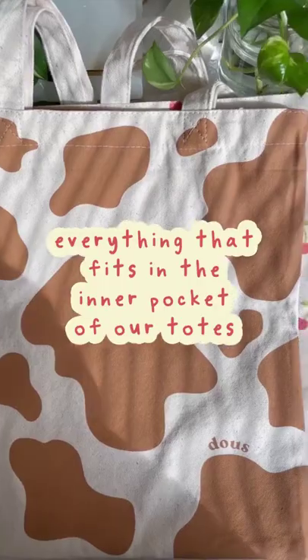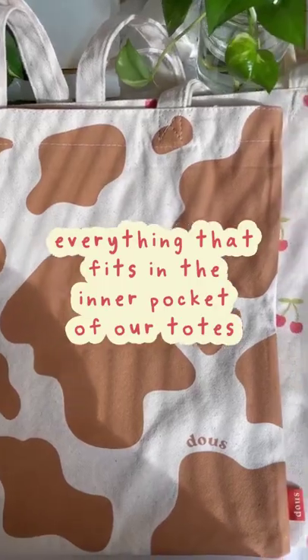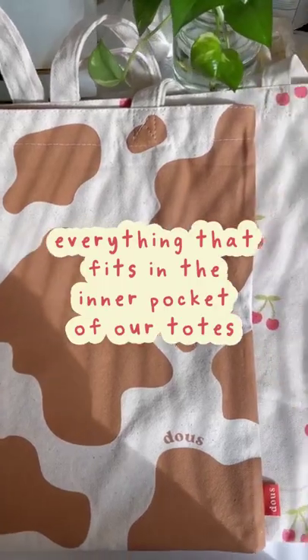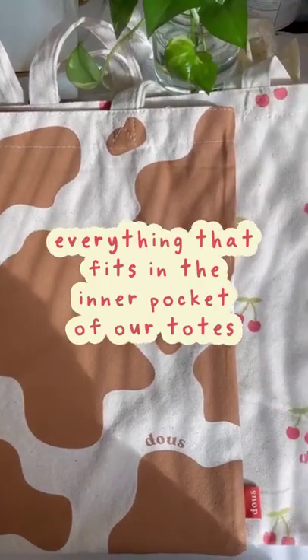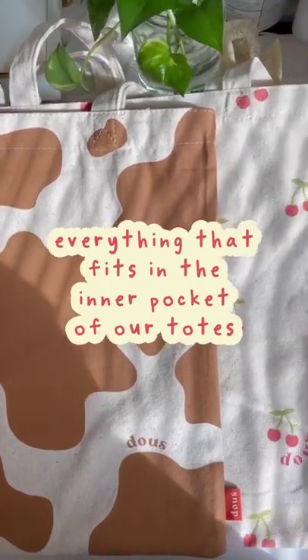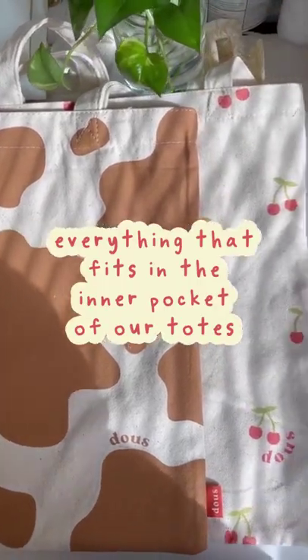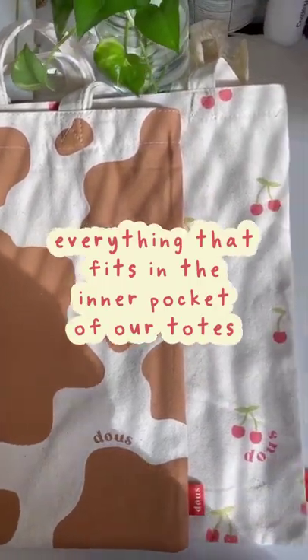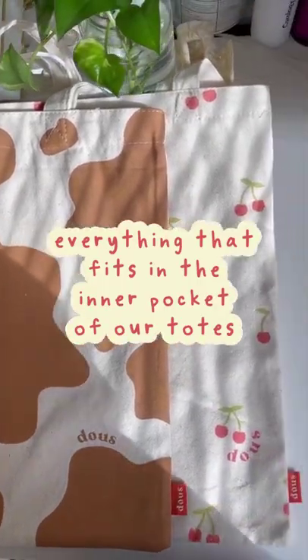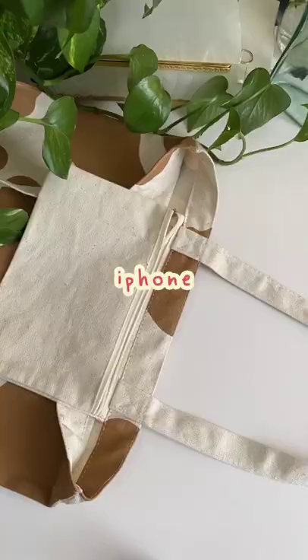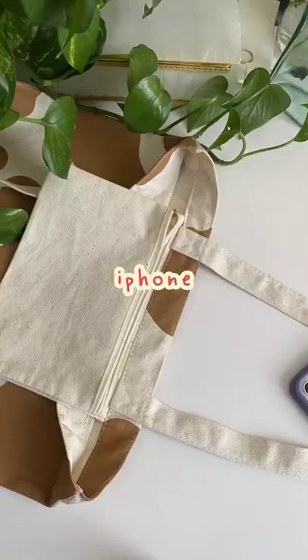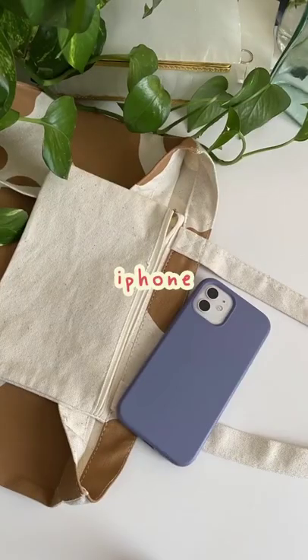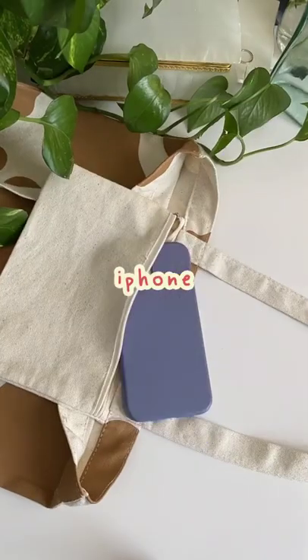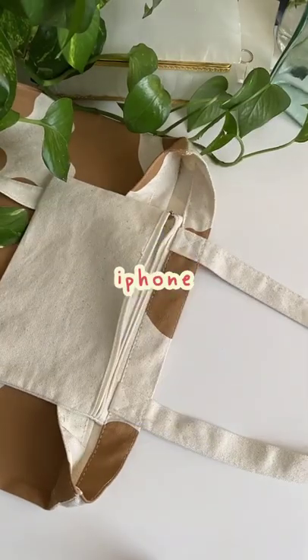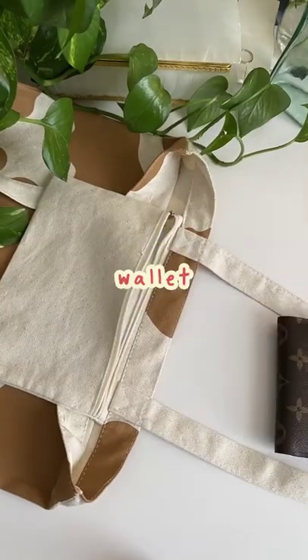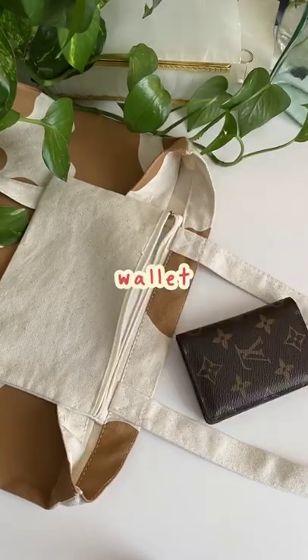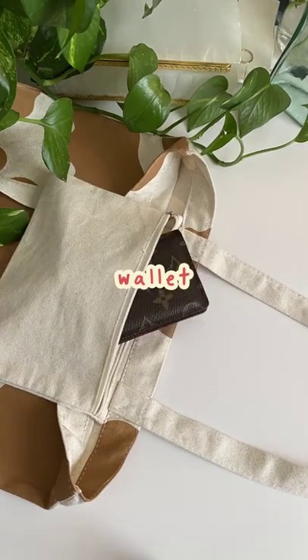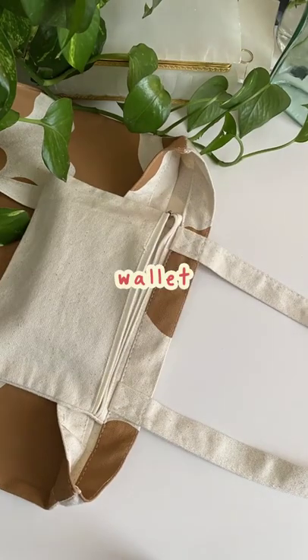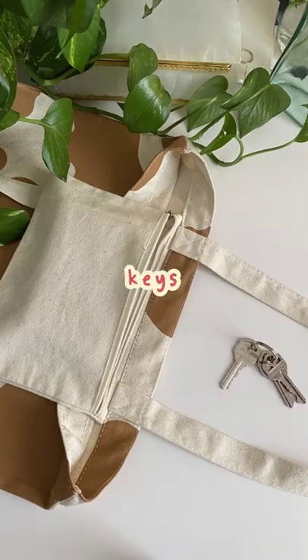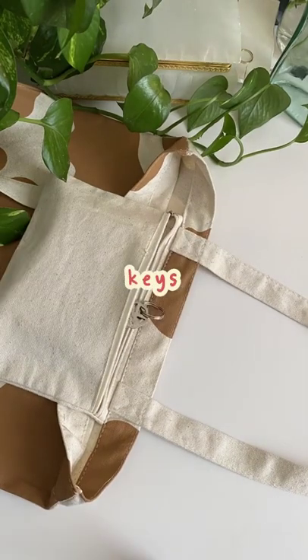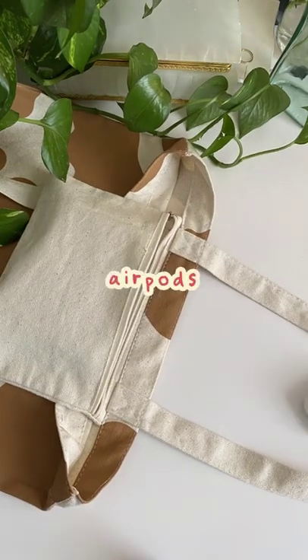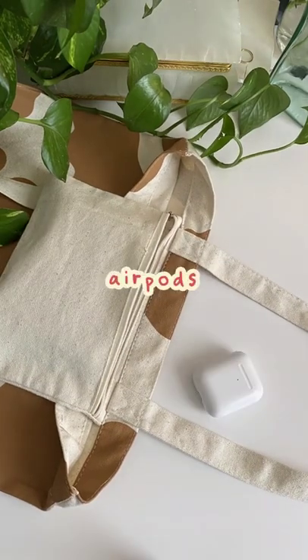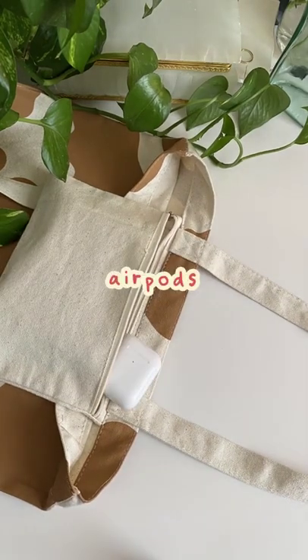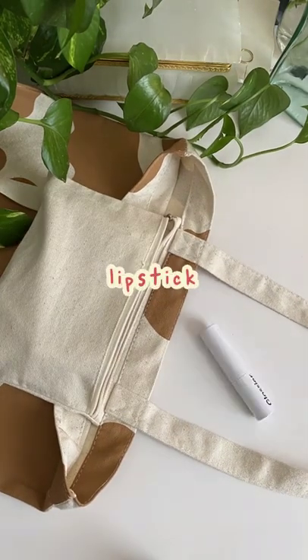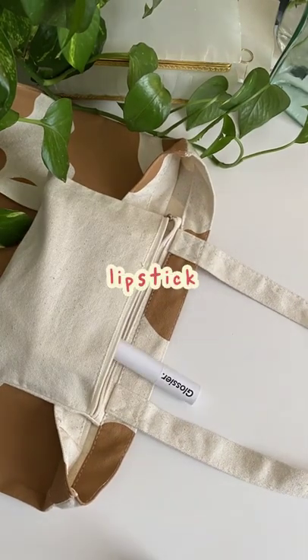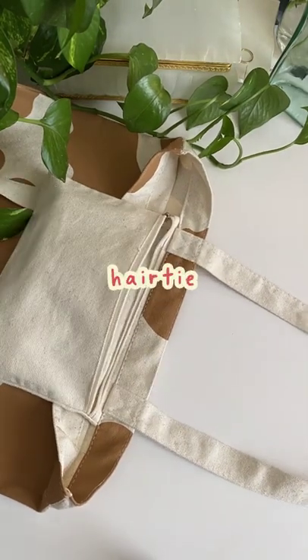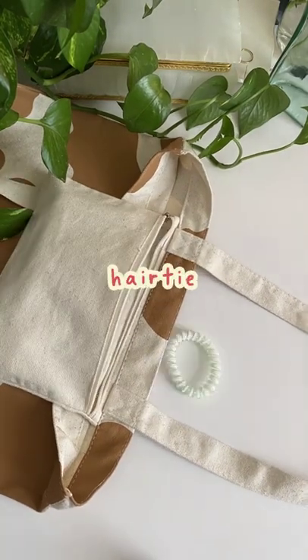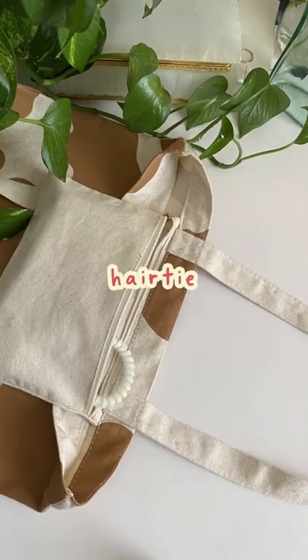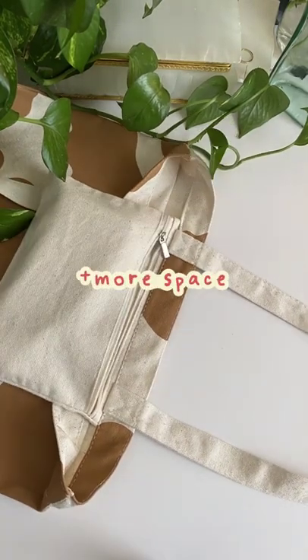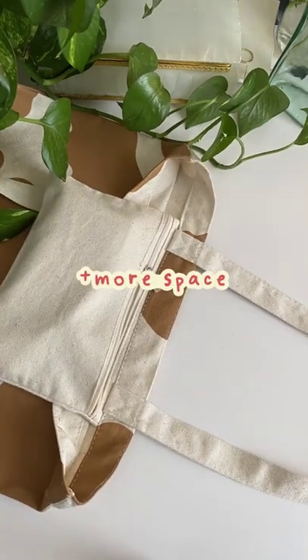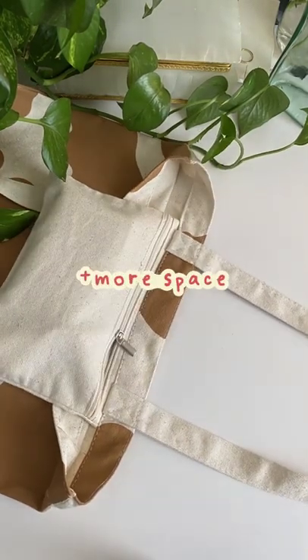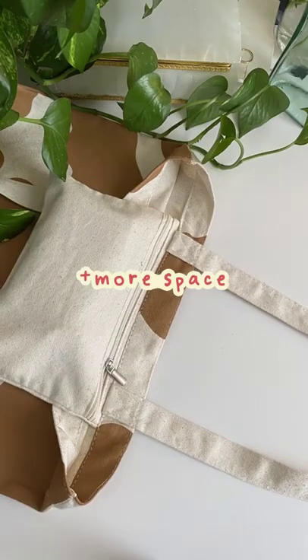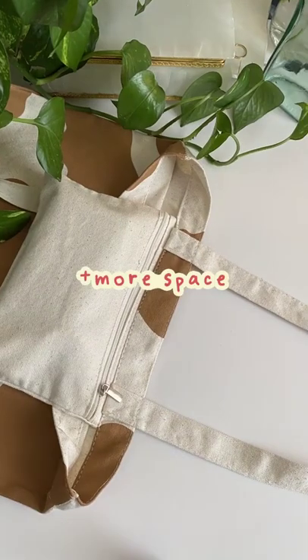Everything that can fit in the inside pocket of our totes: an iPhone, a wallet, keys, AirPods, lipstick, a hair tie, and even a bit more space to spare.